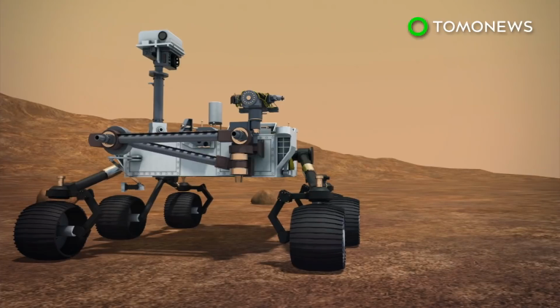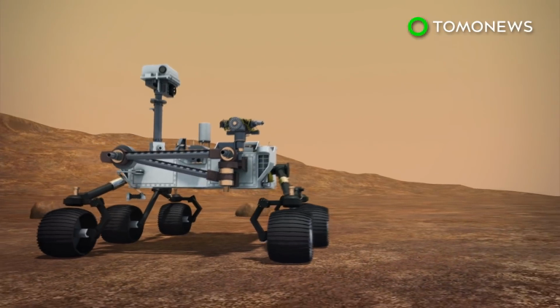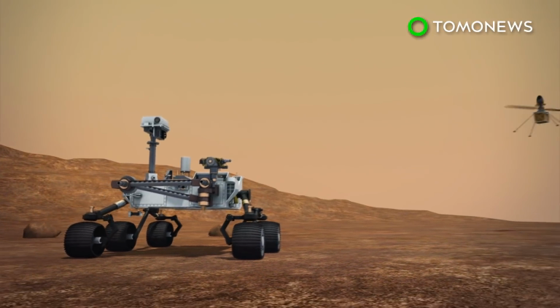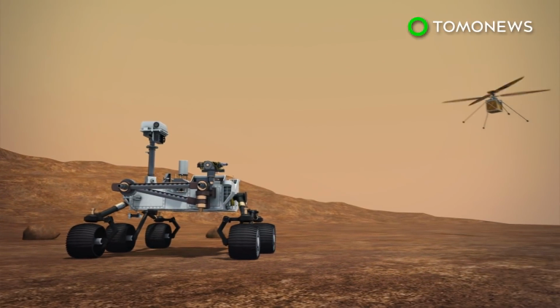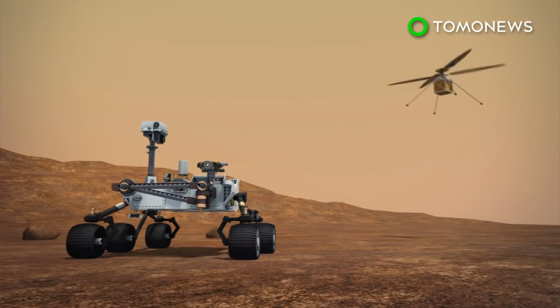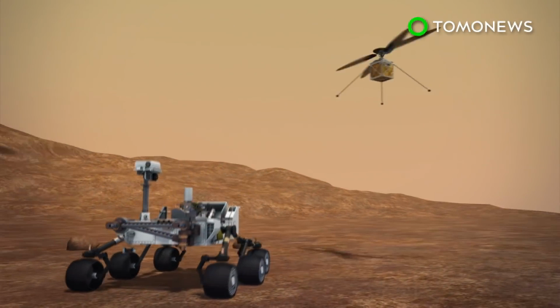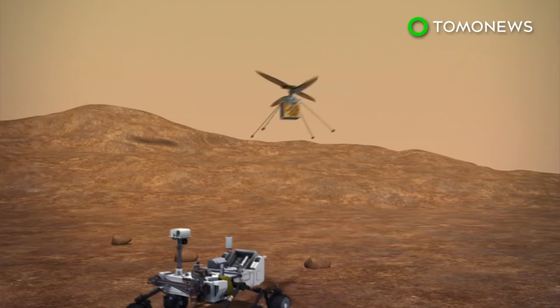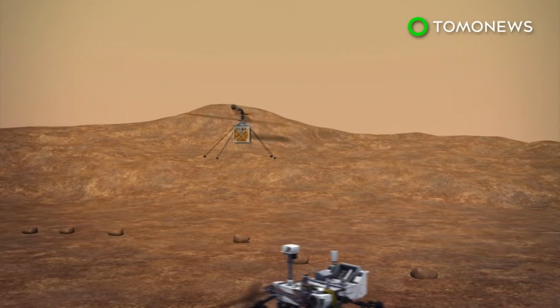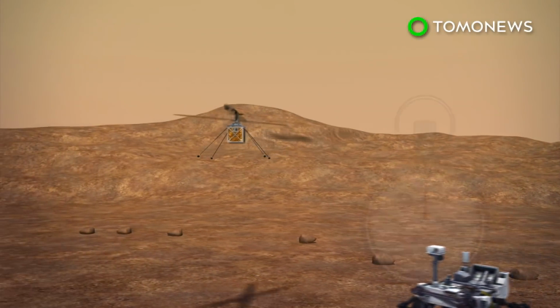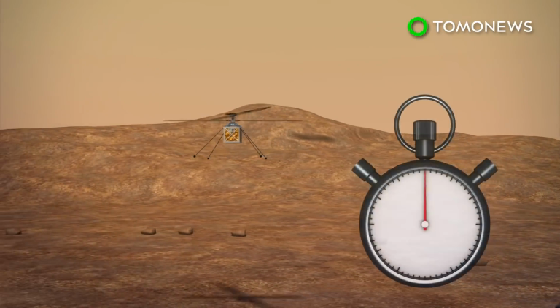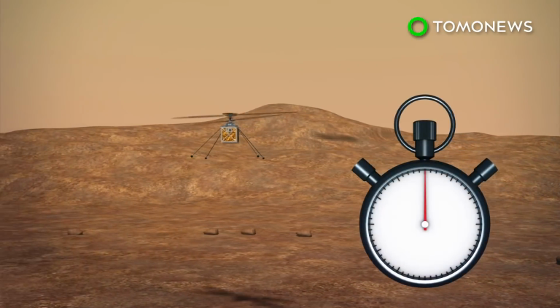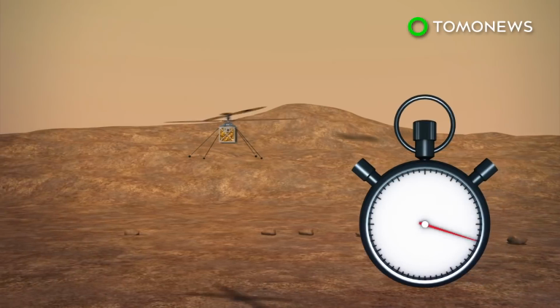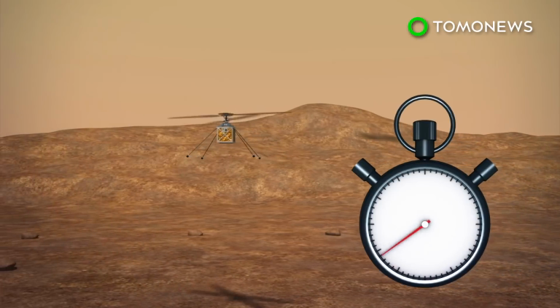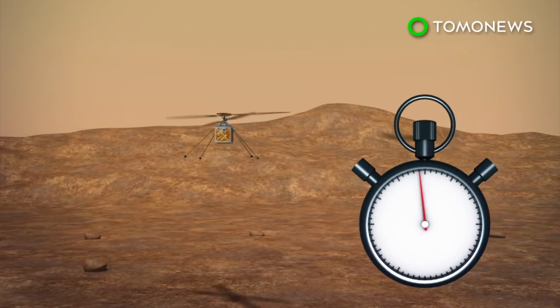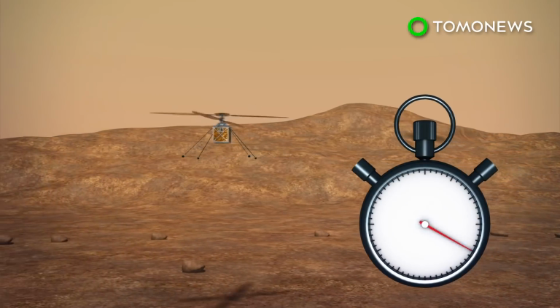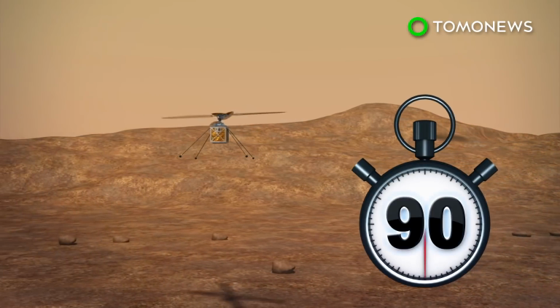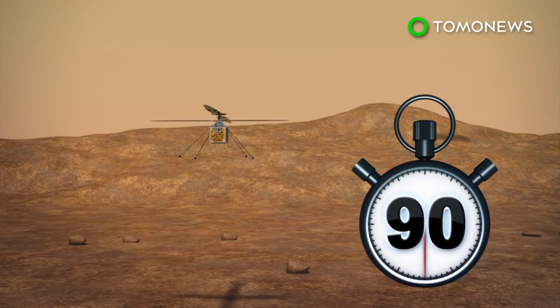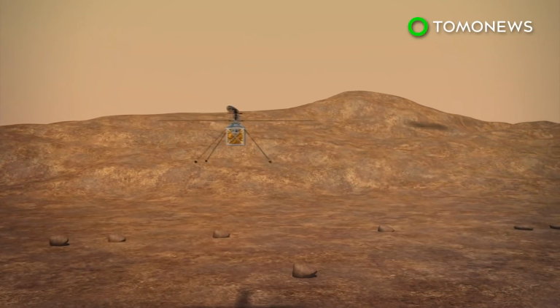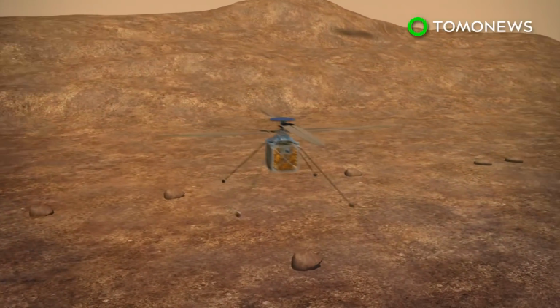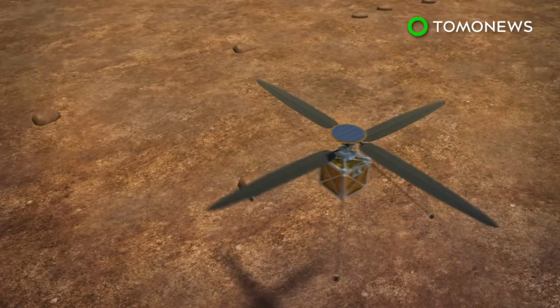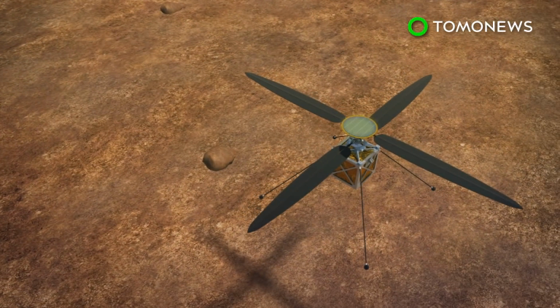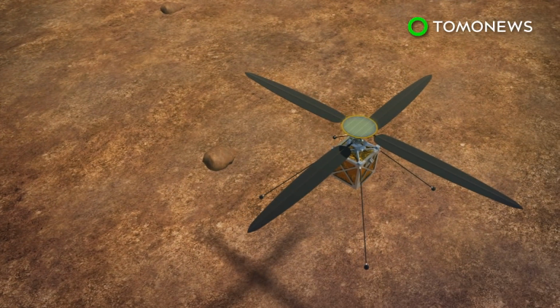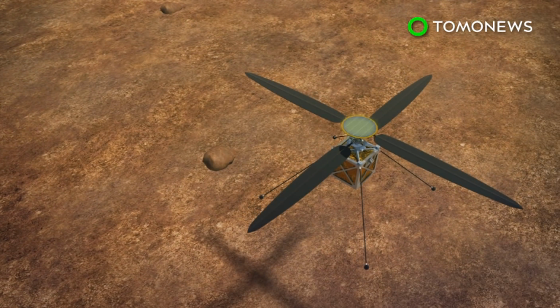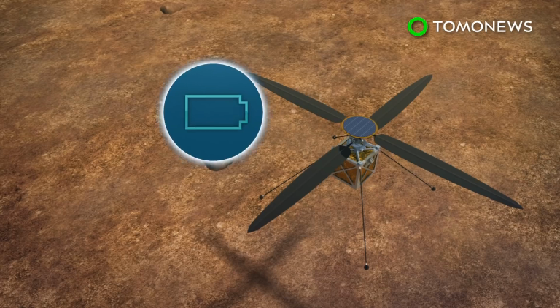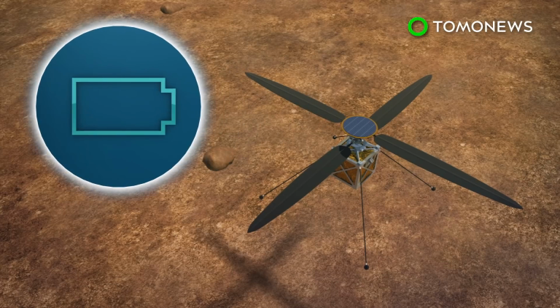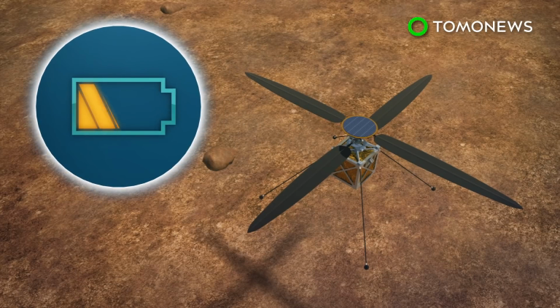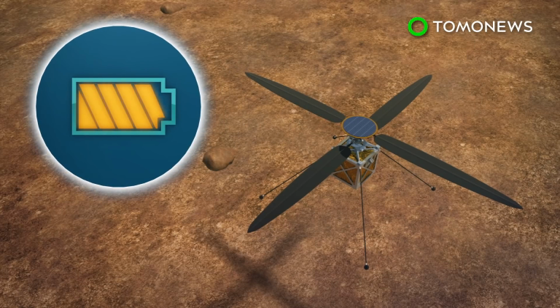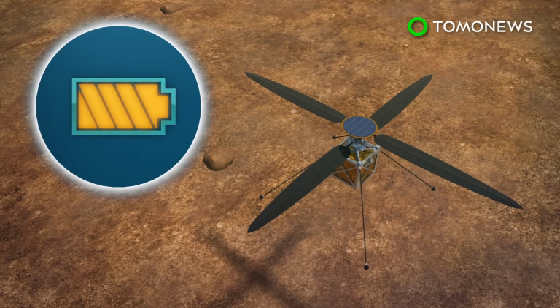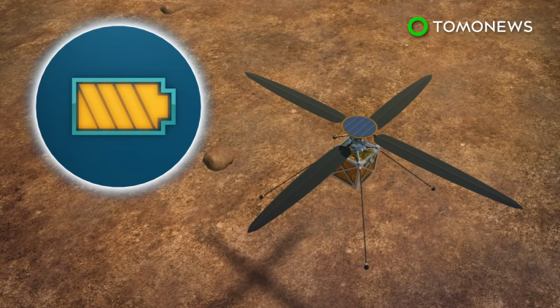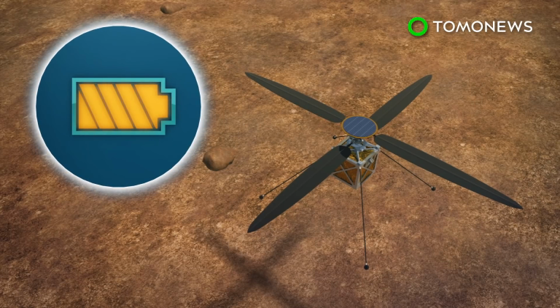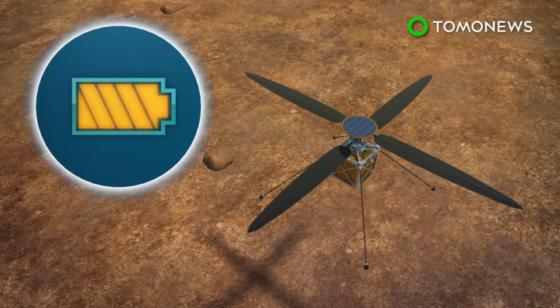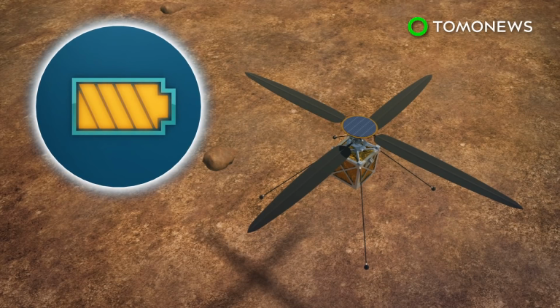The Mars helicopter will attempt up to five flights, each time flying a little farther and lasting up to 90 seconds. A solar array will recharge the lithium-ion batteries that will be used to rotate the blades and keep the vehicle warm through the frigid Martian night.